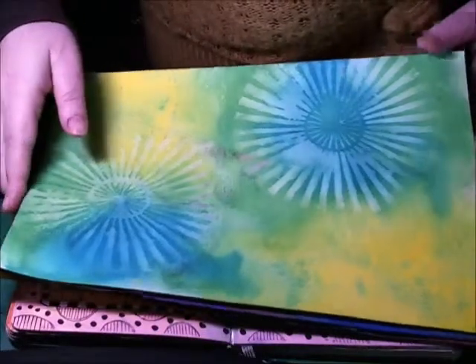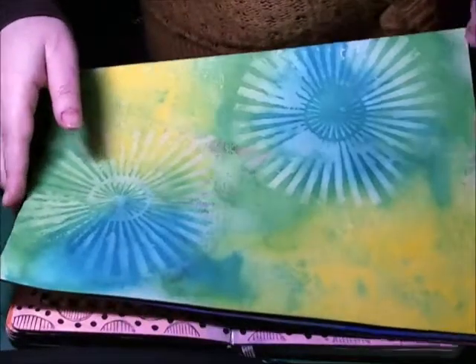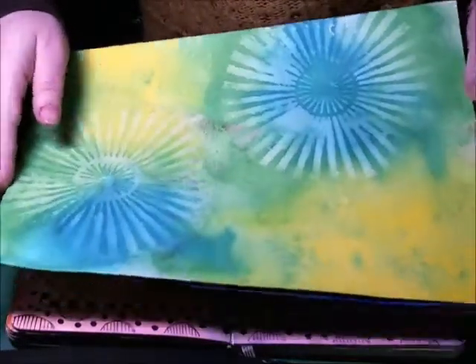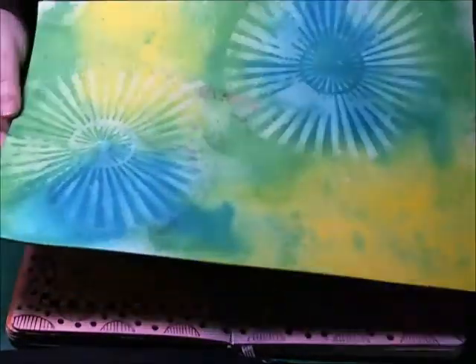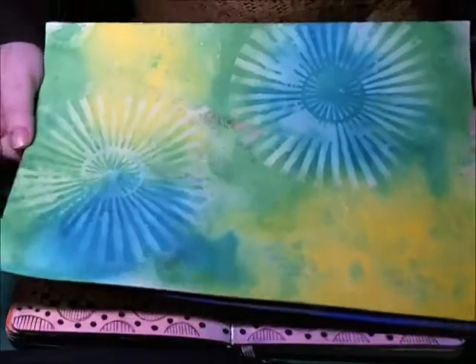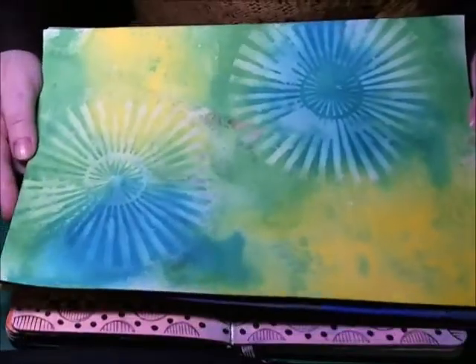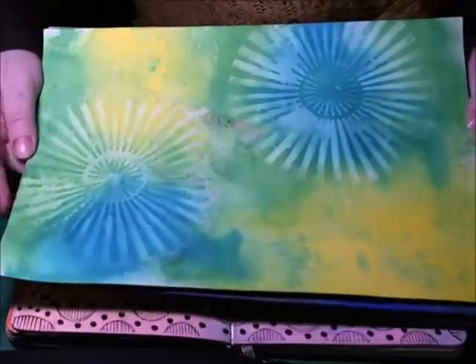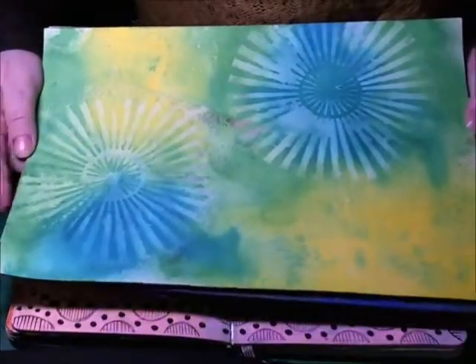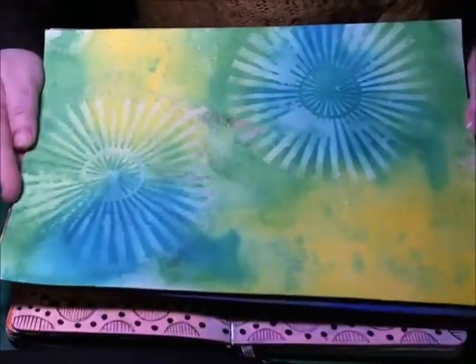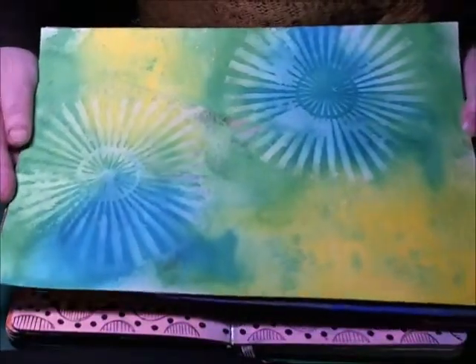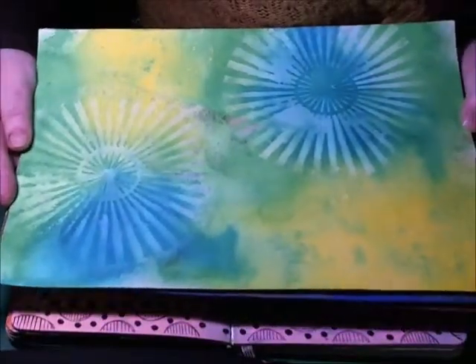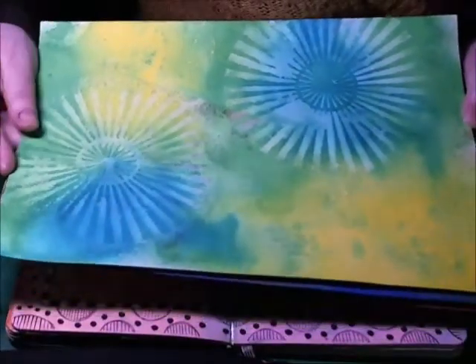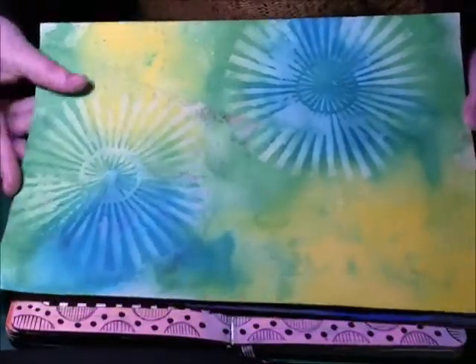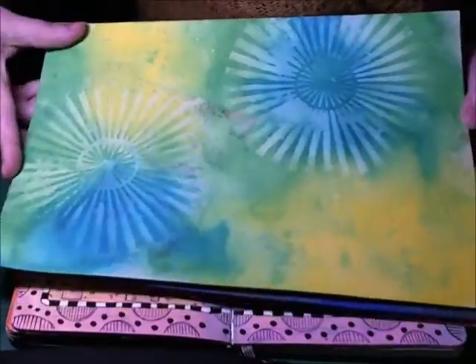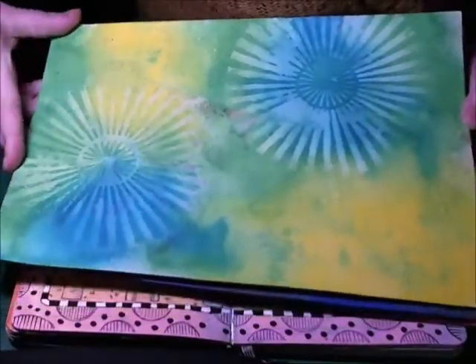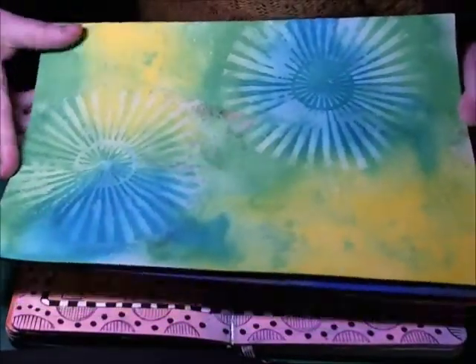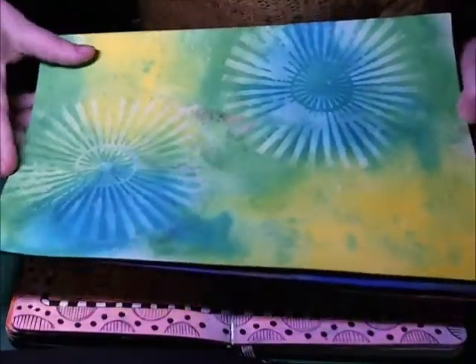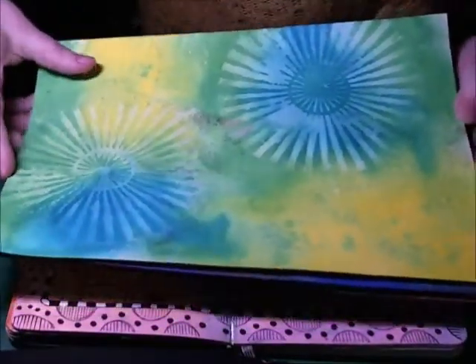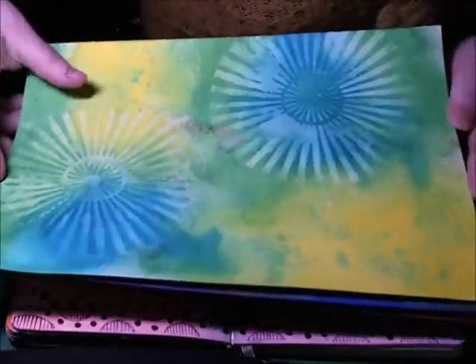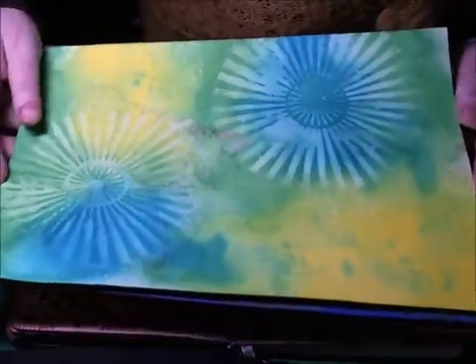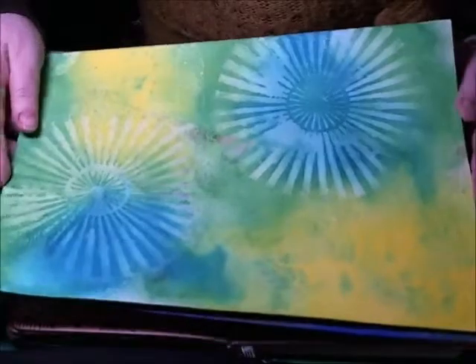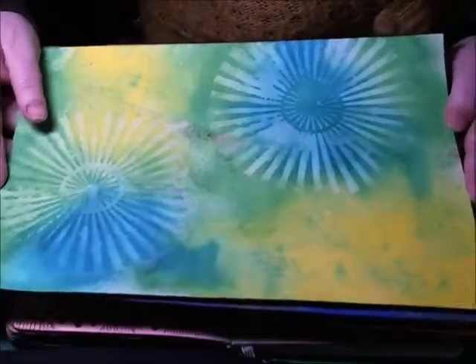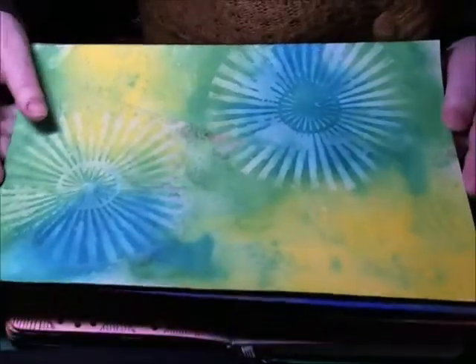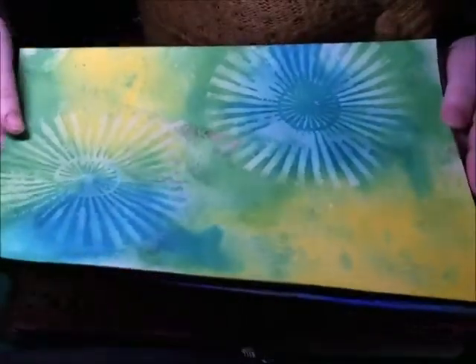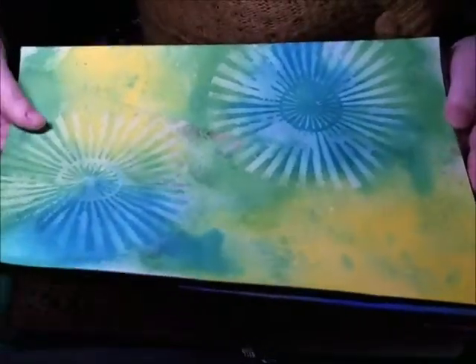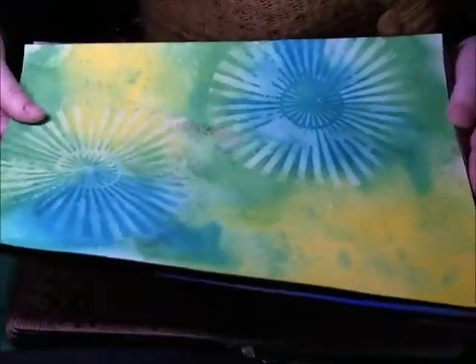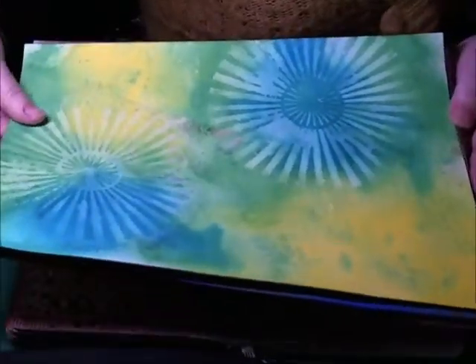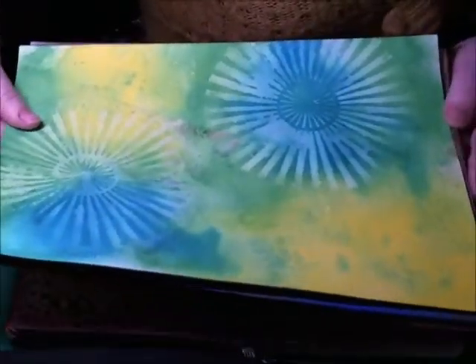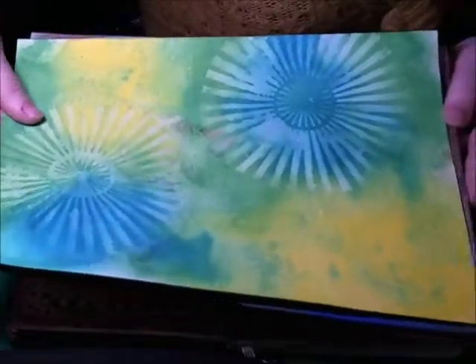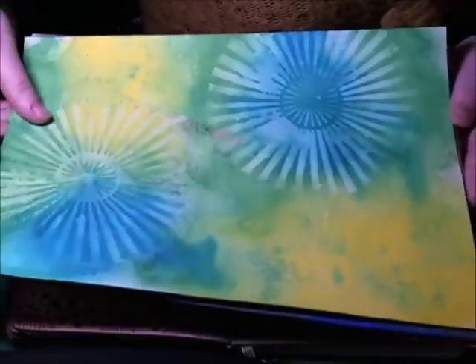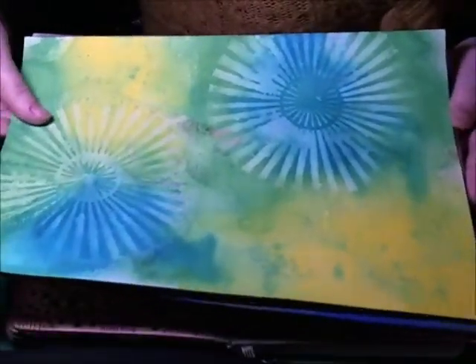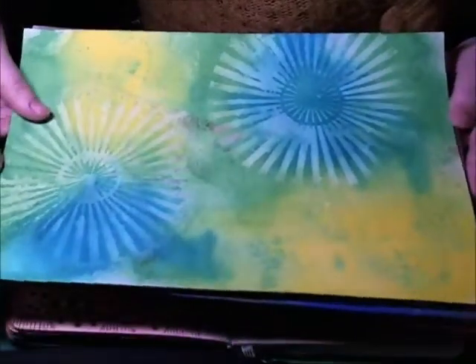We're trying Dan's new ghosting technique and did a few practice sheets and did a page in my small journal. So I'll go through the ghosting sheets first.